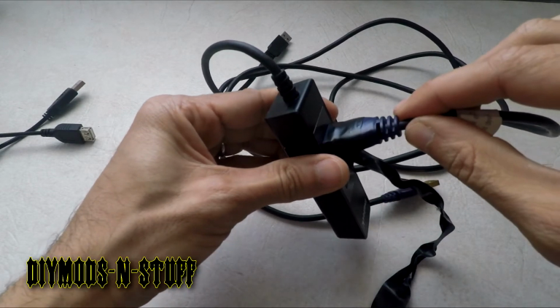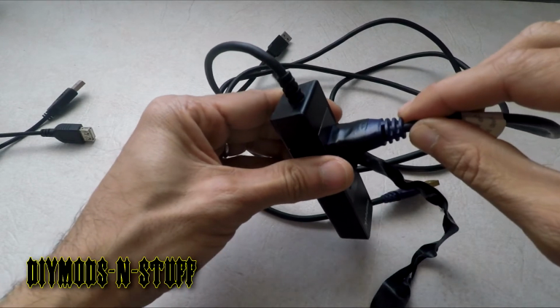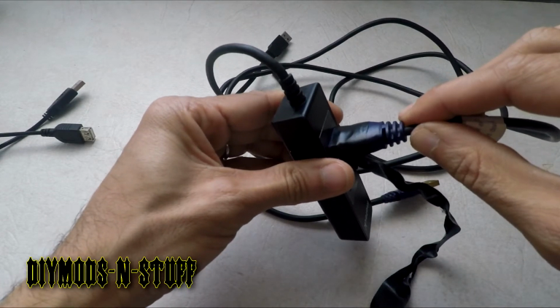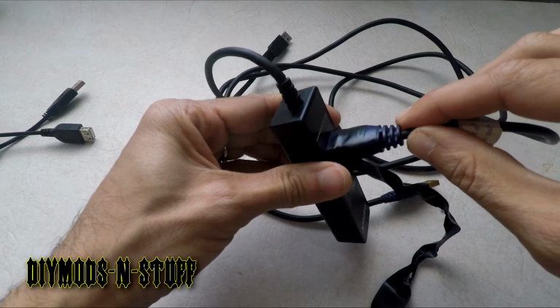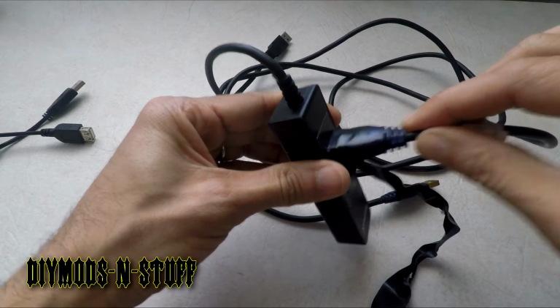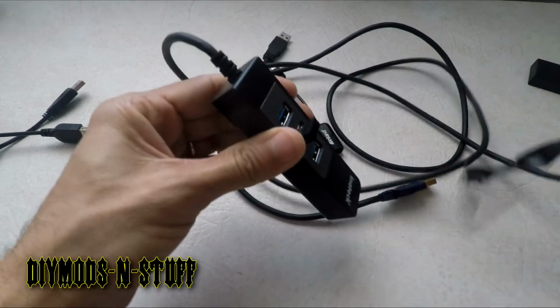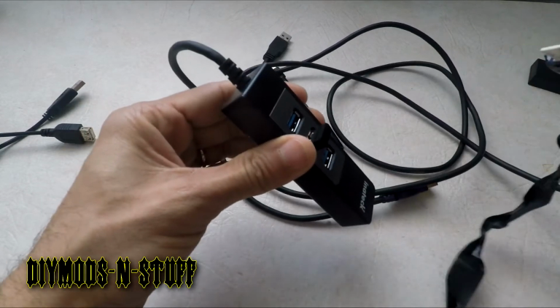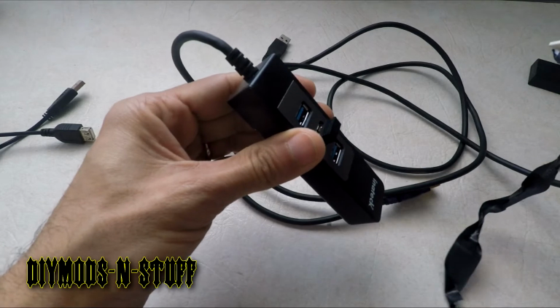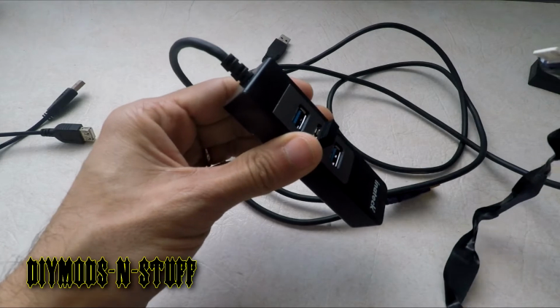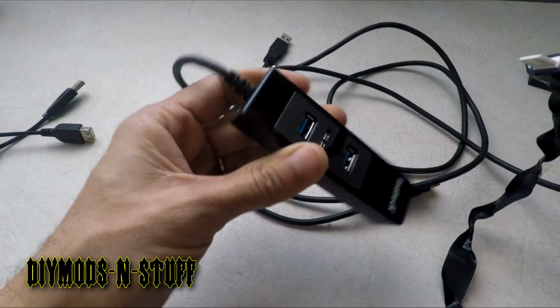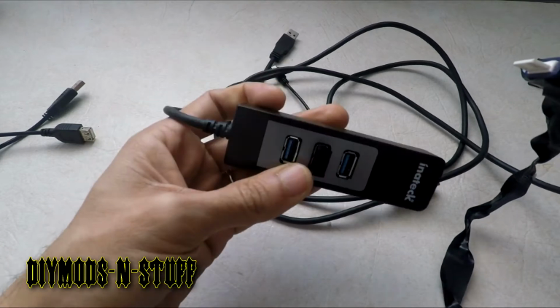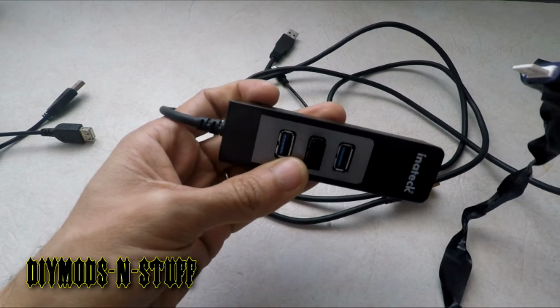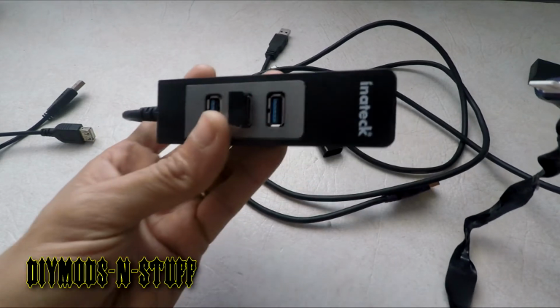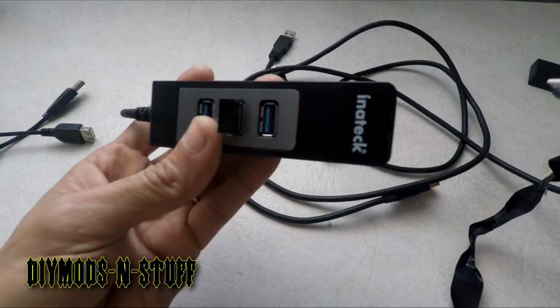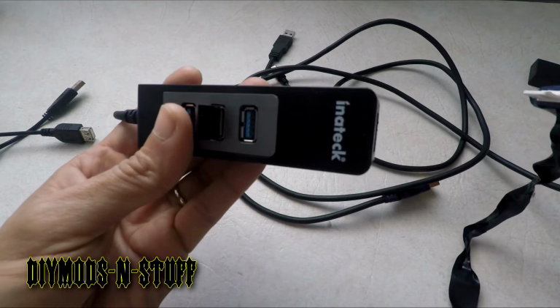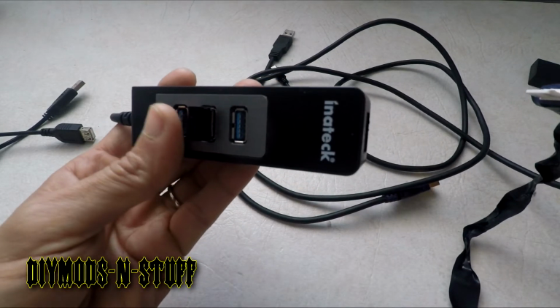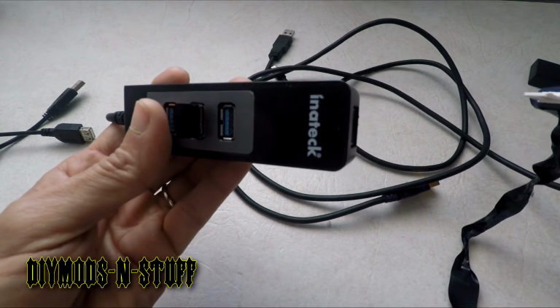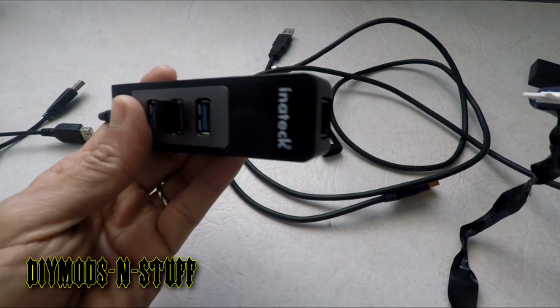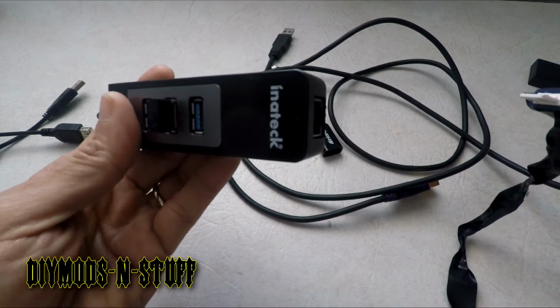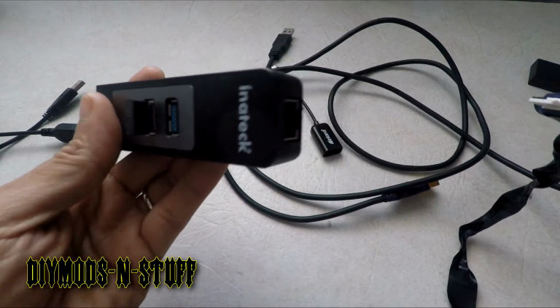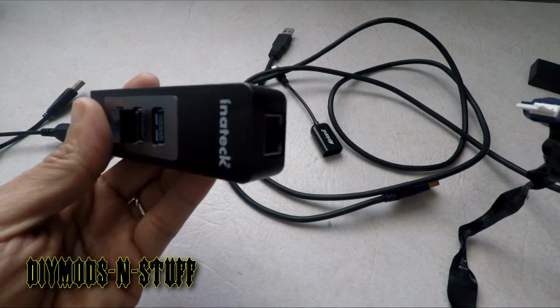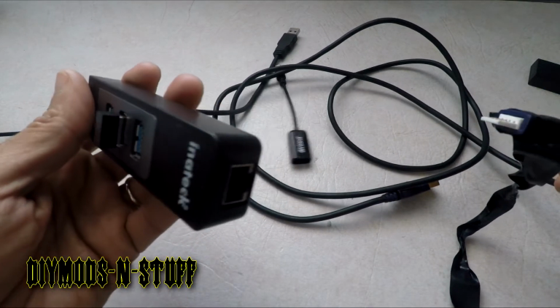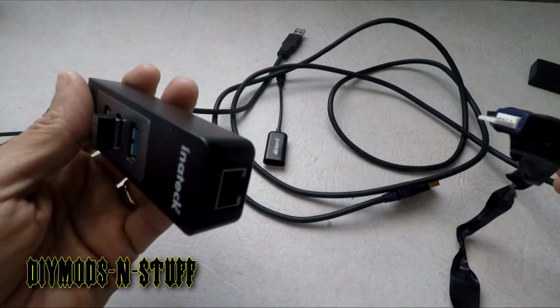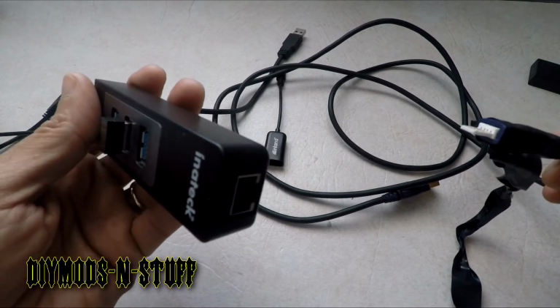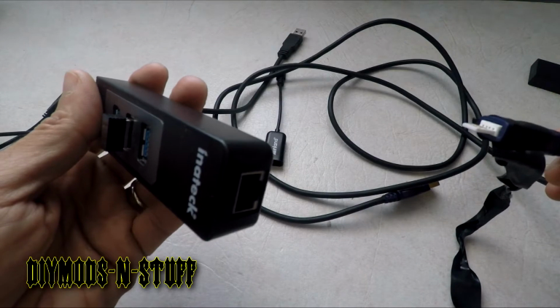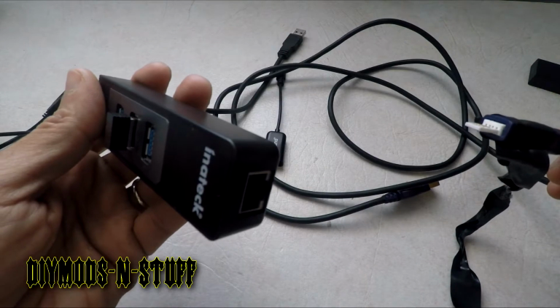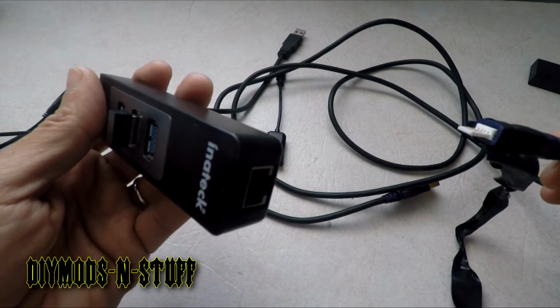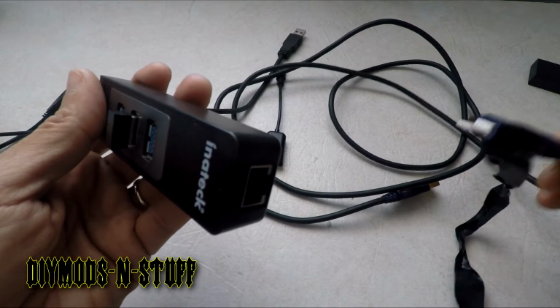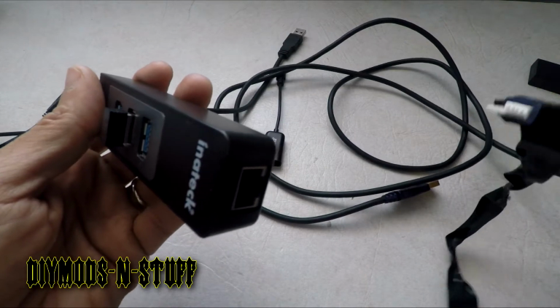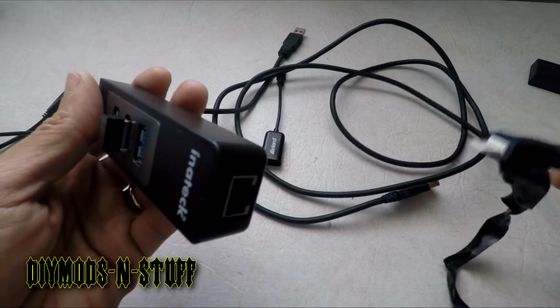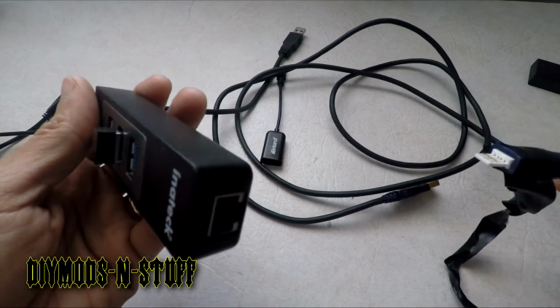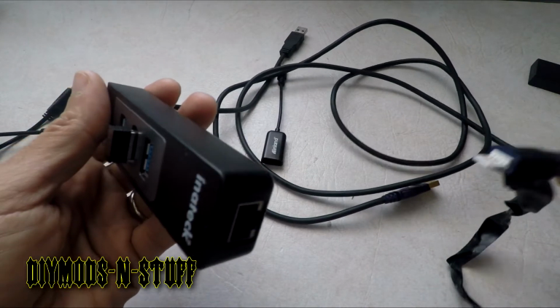The drawback is that when you plug this in, it's not firm — it comes off, it's loose. That's why the black tape is there: to keep it in place and make it work for my needs.